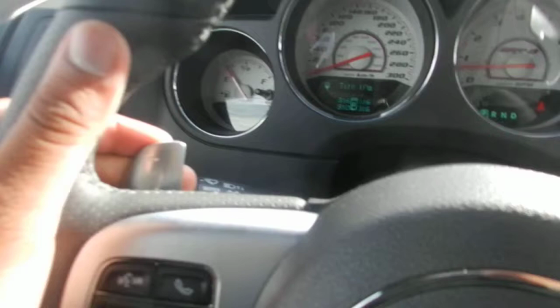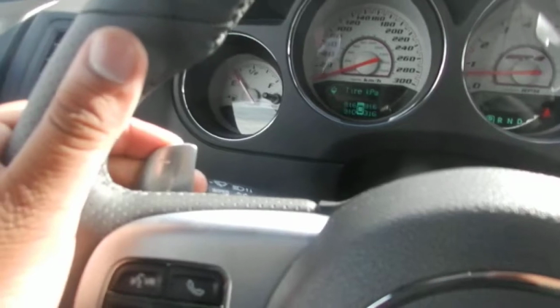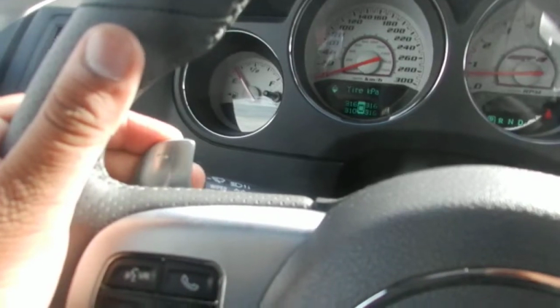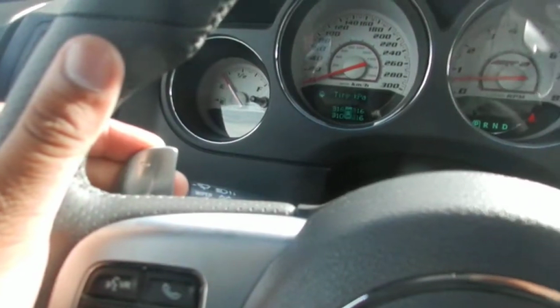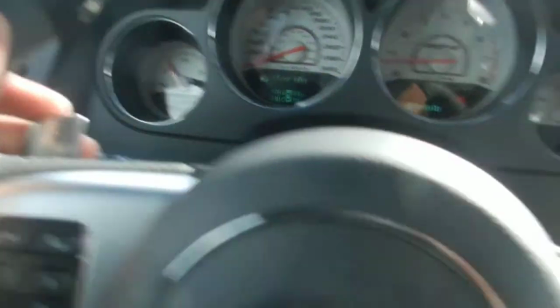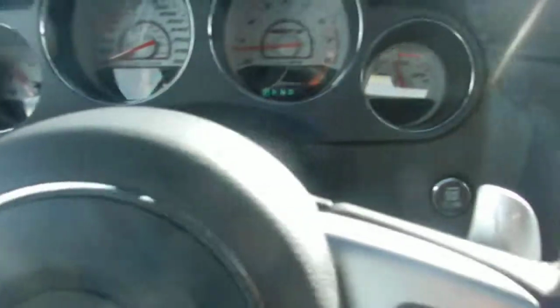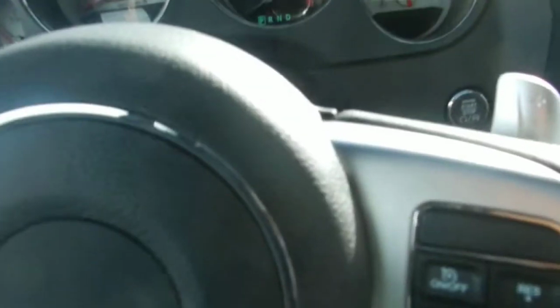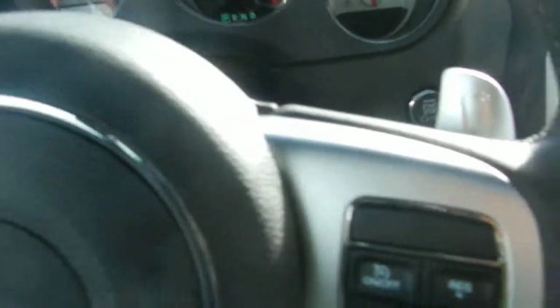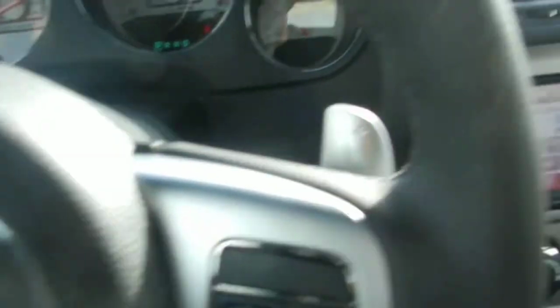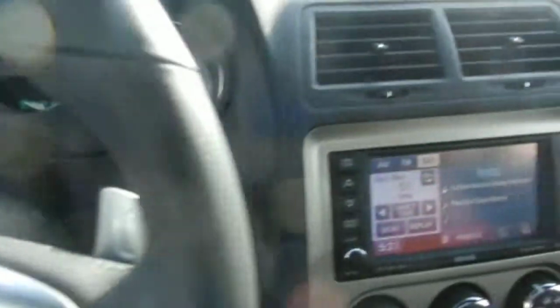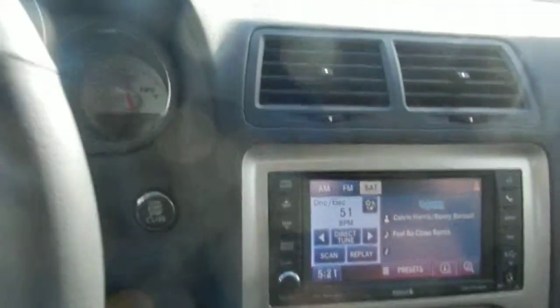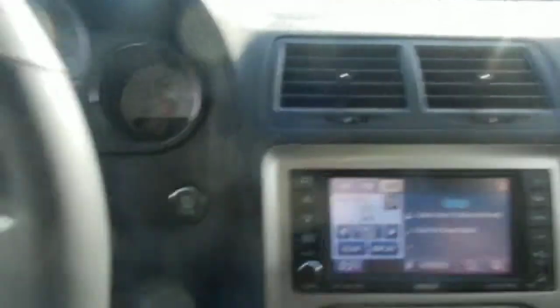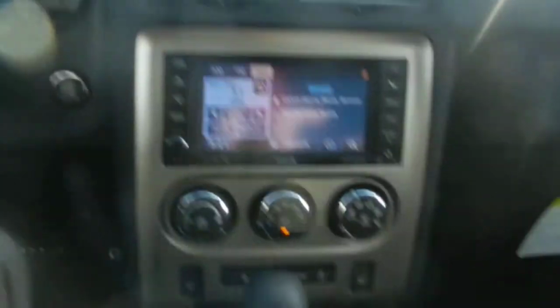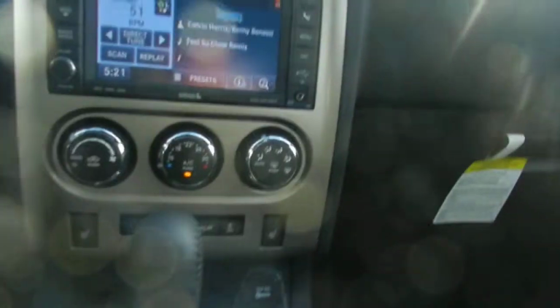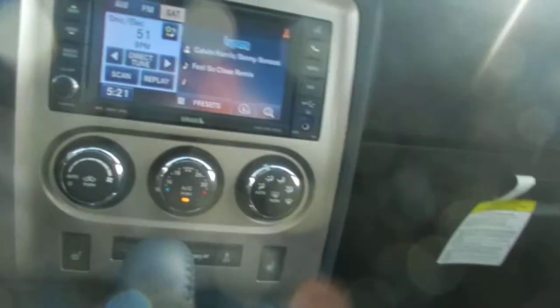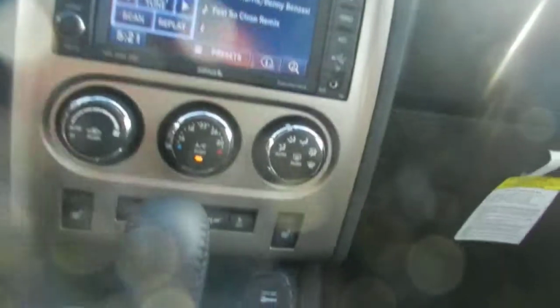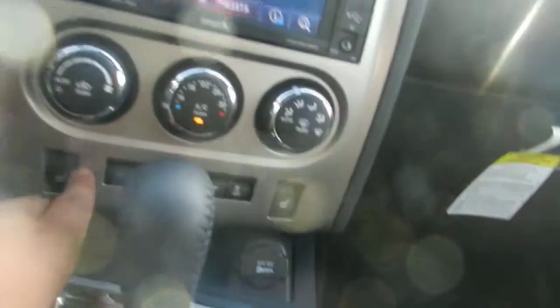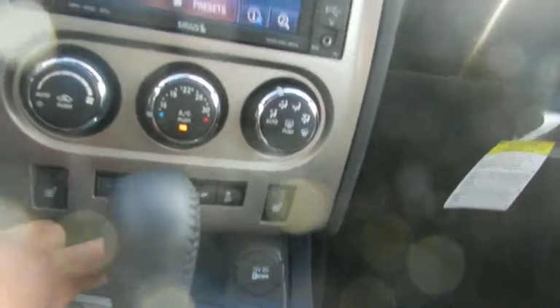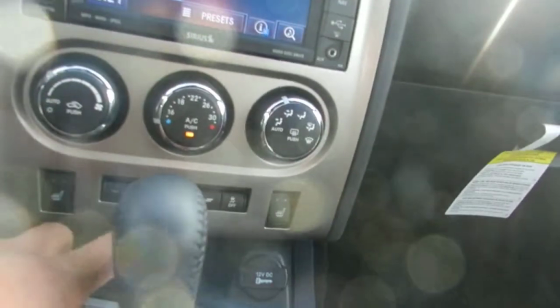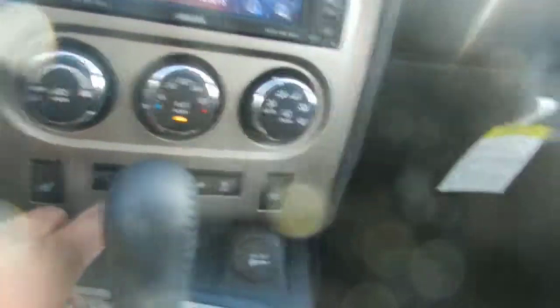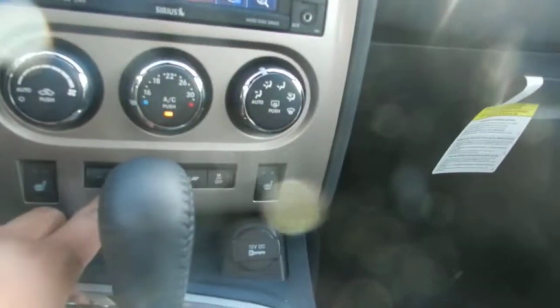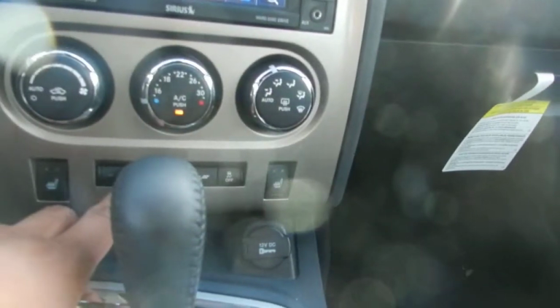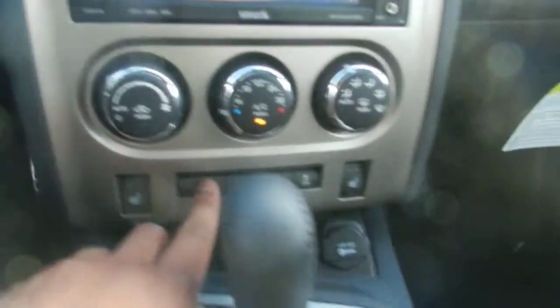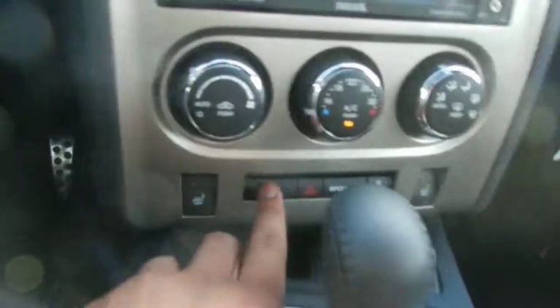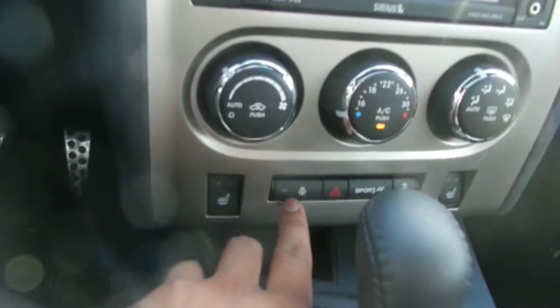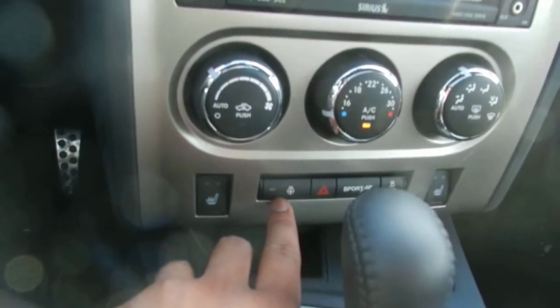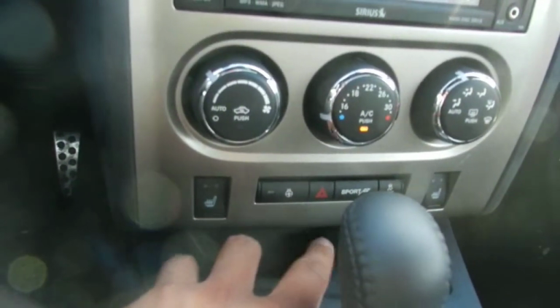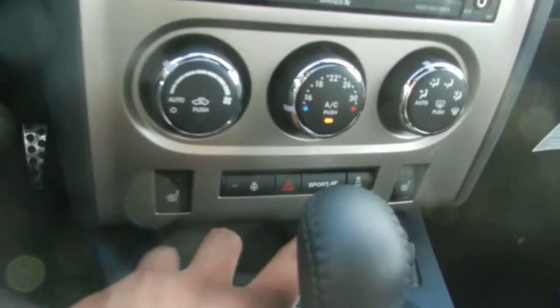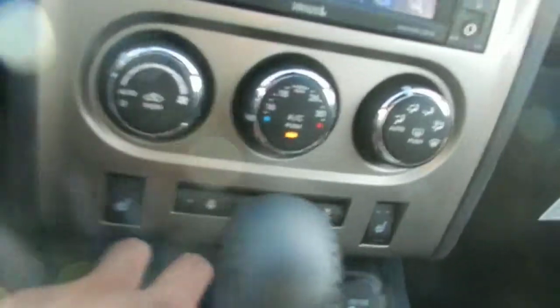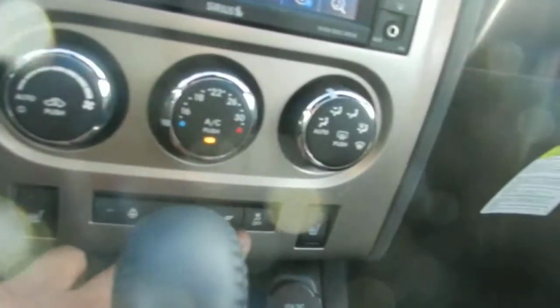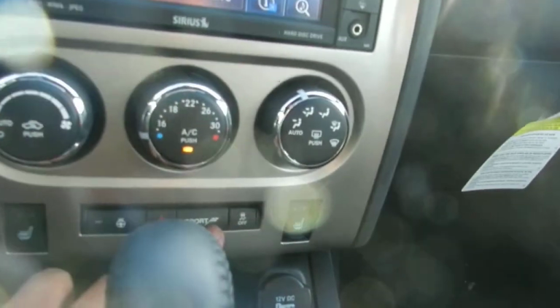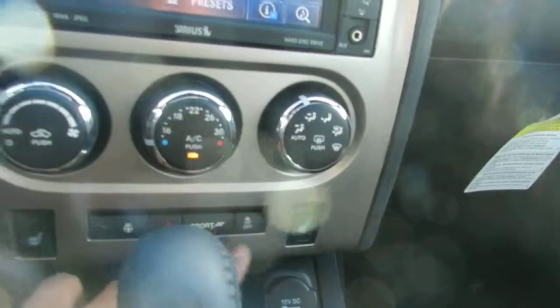You have your paddle shifters on the side if you want to go into manual mode. You also have heated seats and a heated steering wheel right over here. And you have your sport mode.